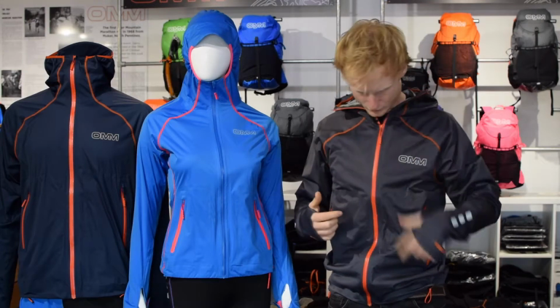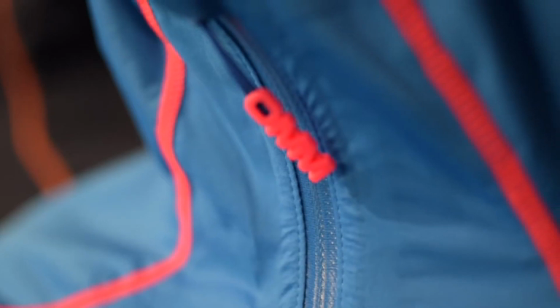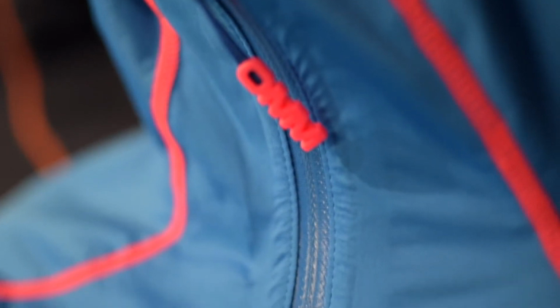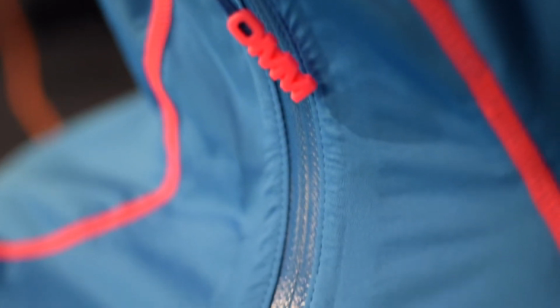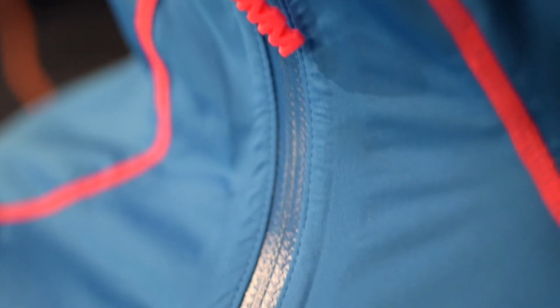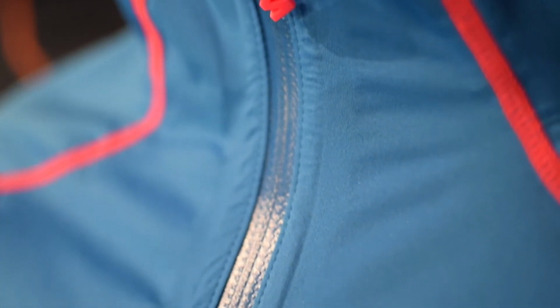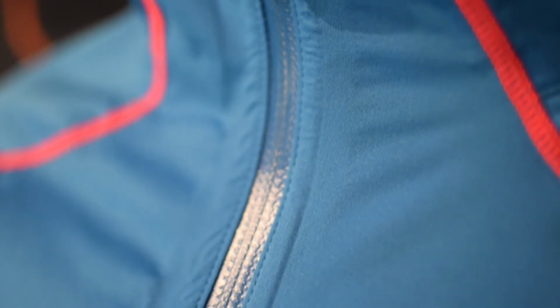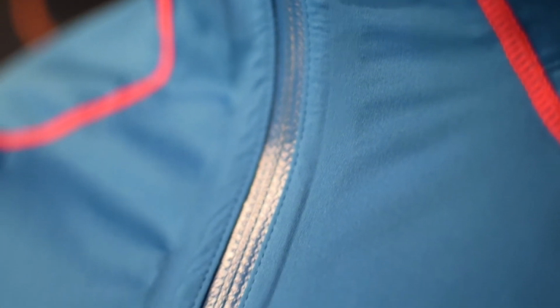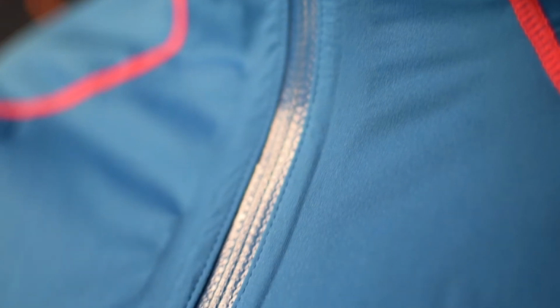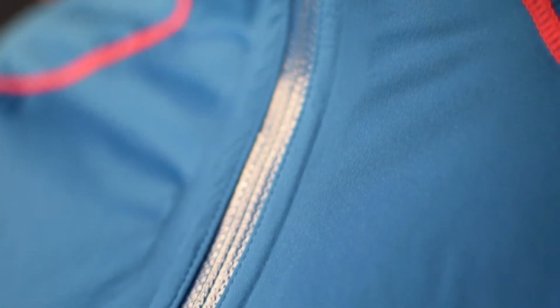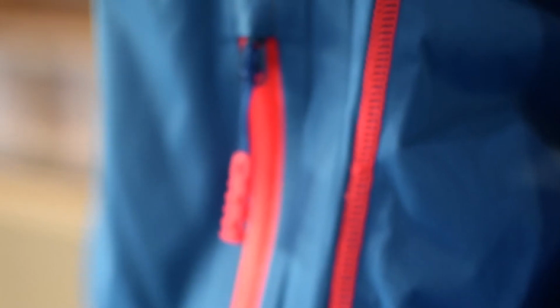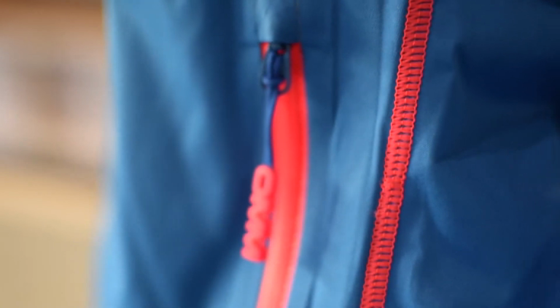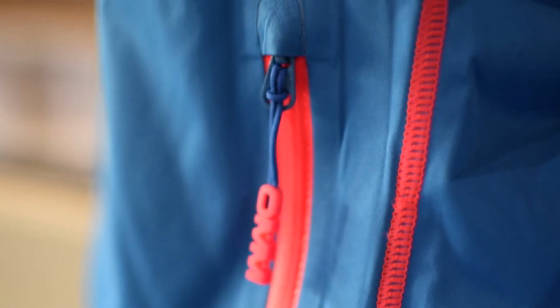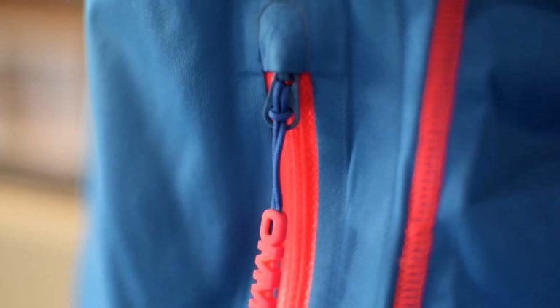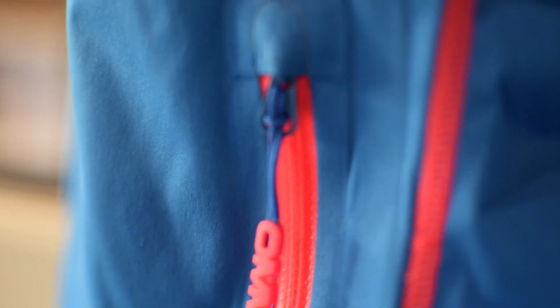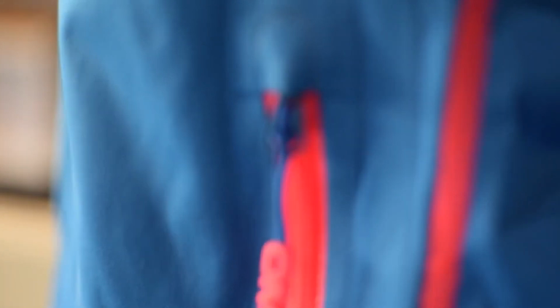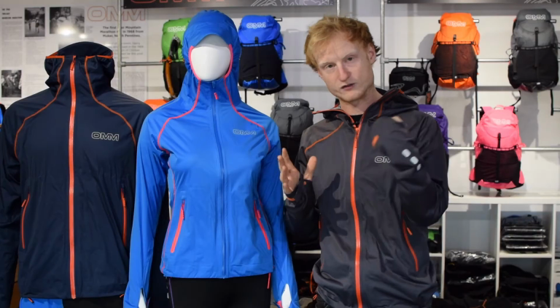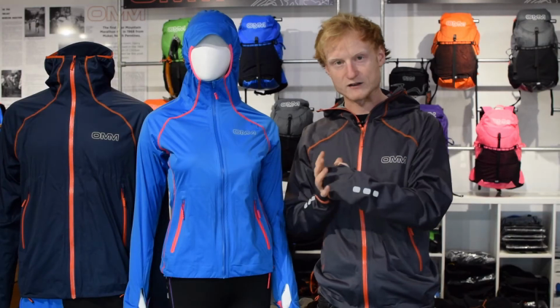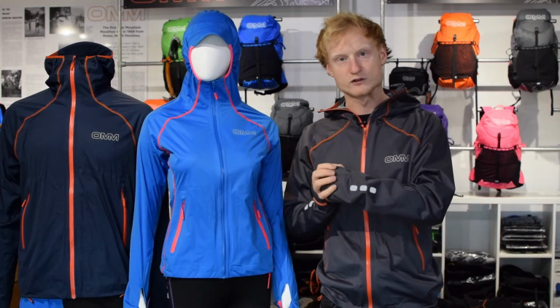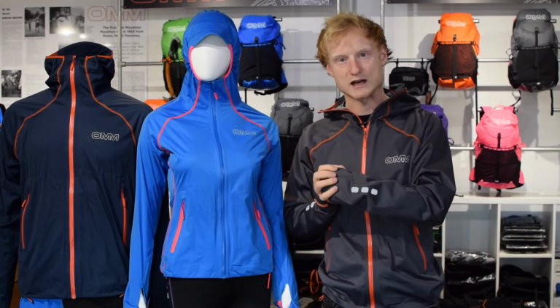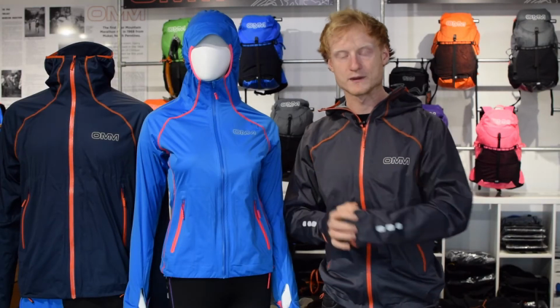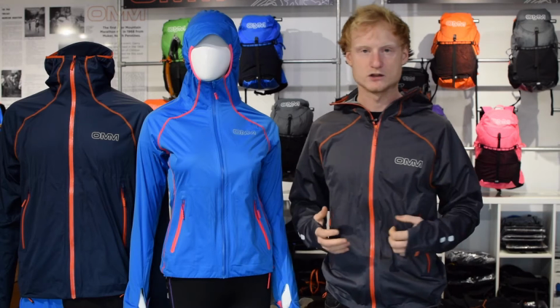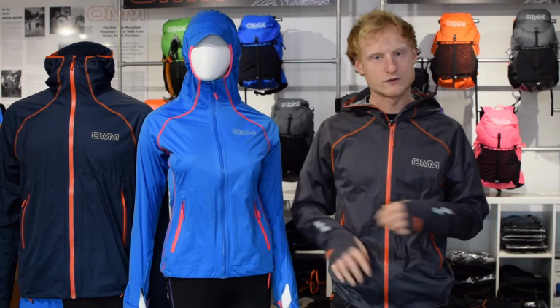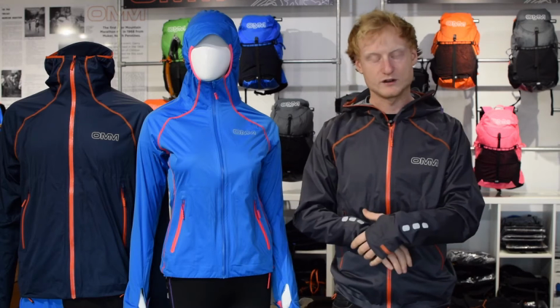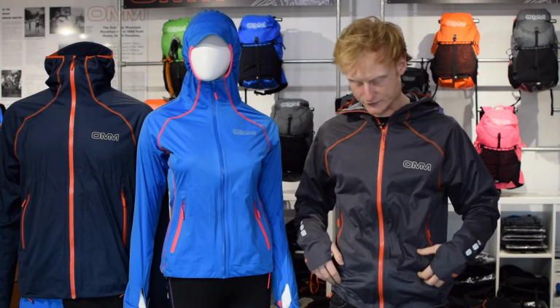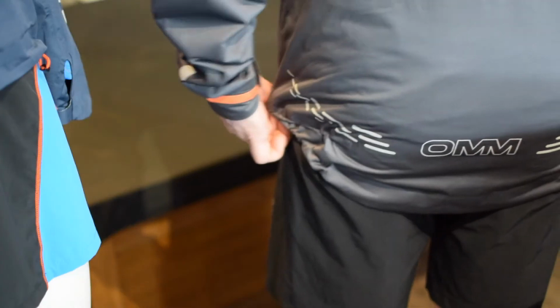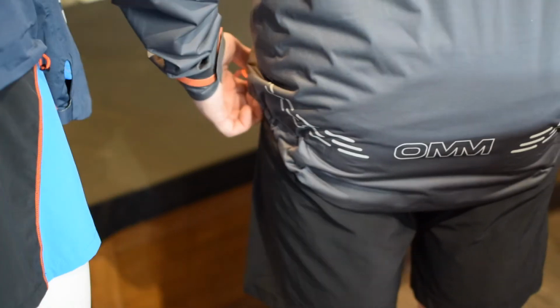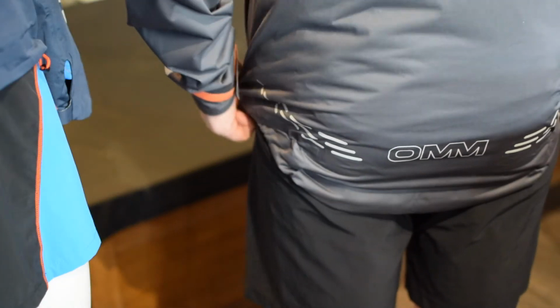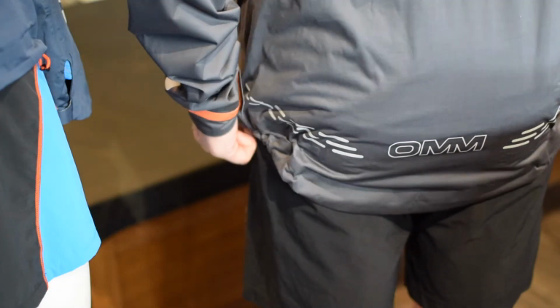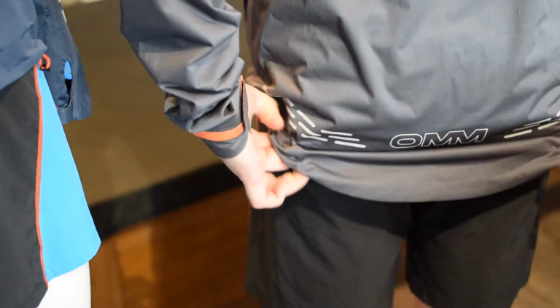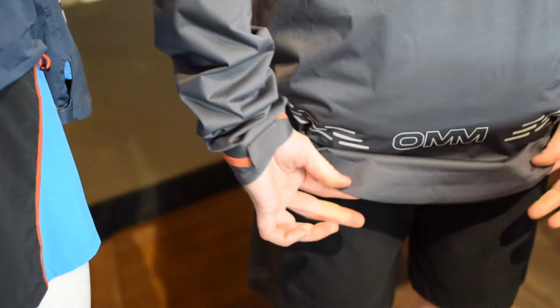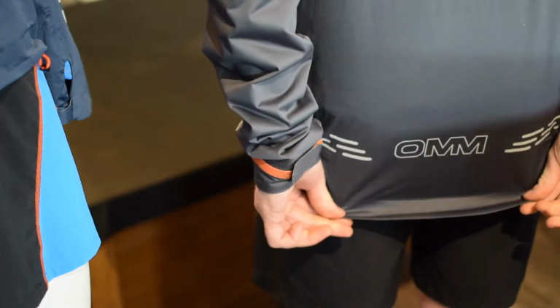Full length AquaGuard zips with storm flap behind and zip garages help stop water ingress as the wind really drives it against the front of the jacket. You've got reflective detailing front and back, which helps keep you seen once you do hit the road.